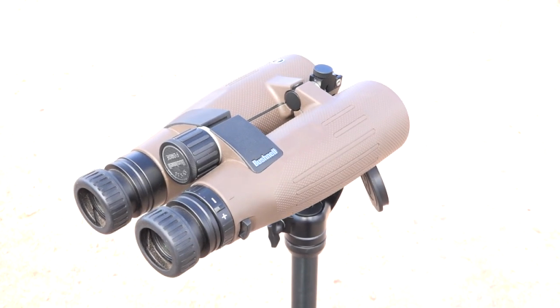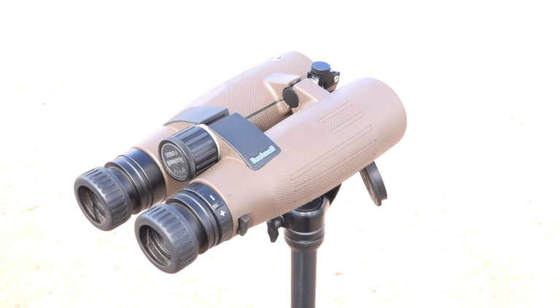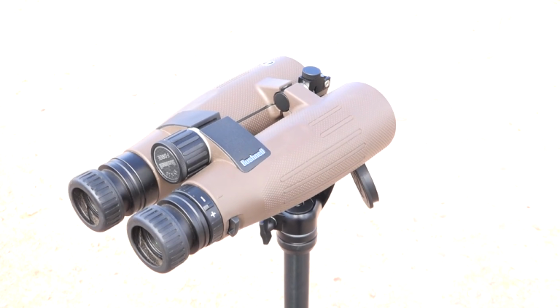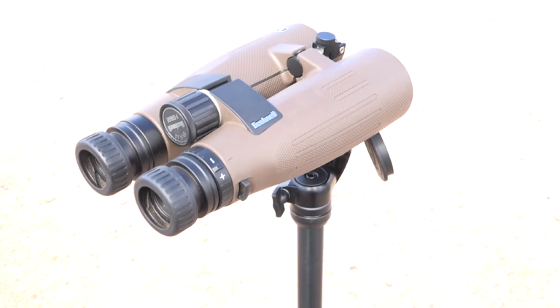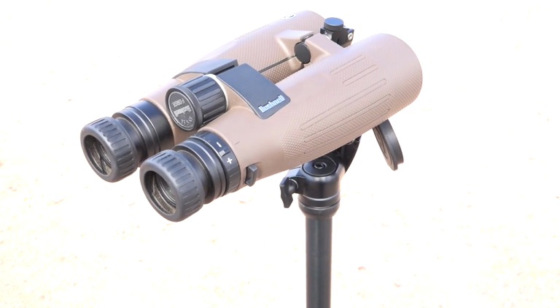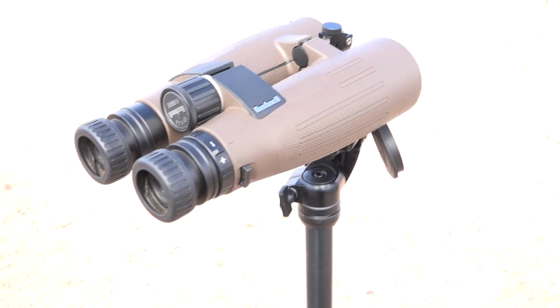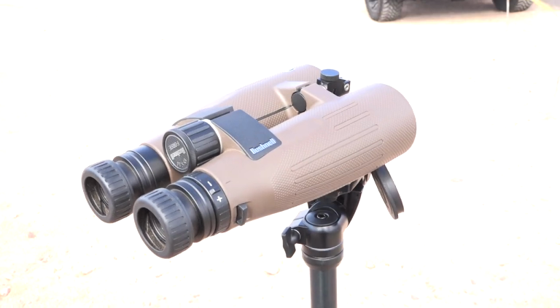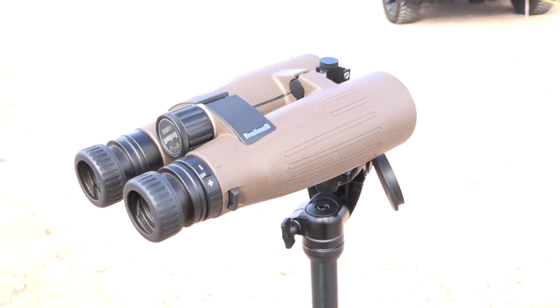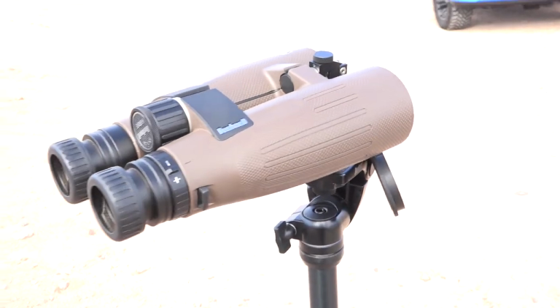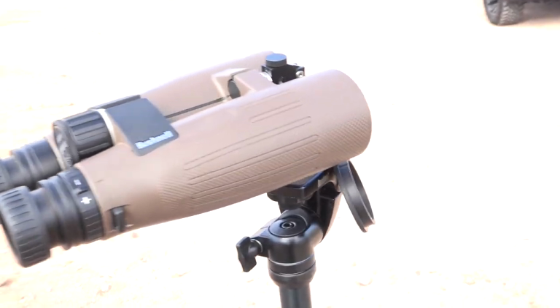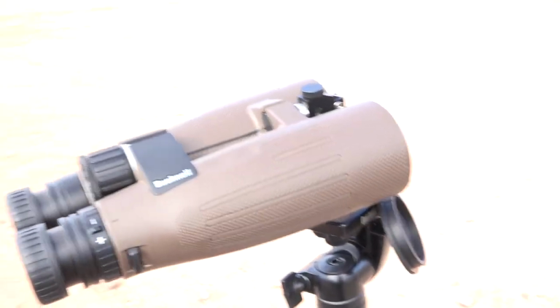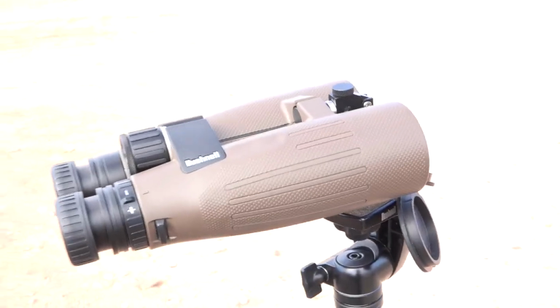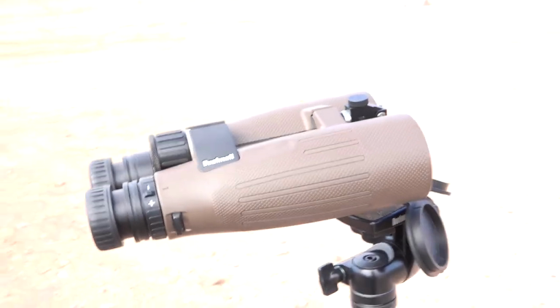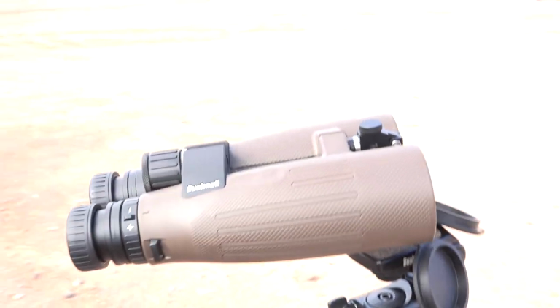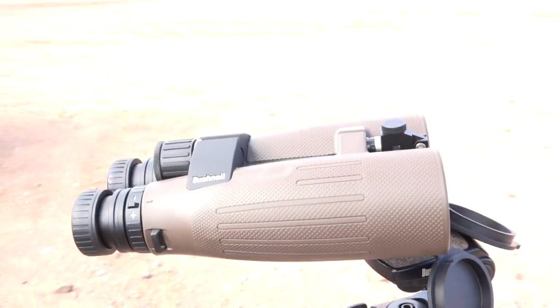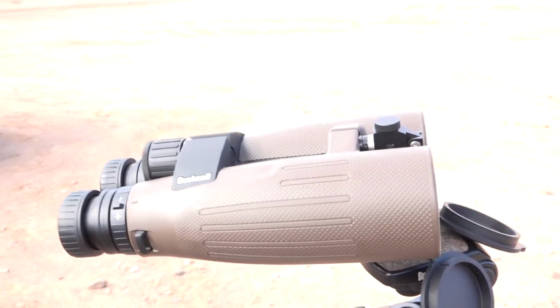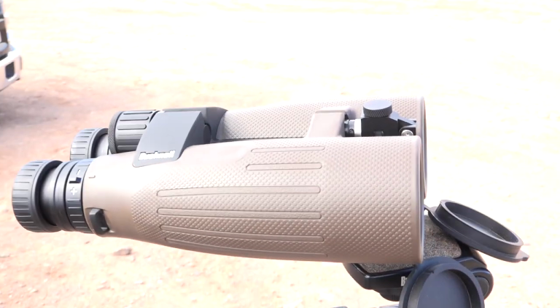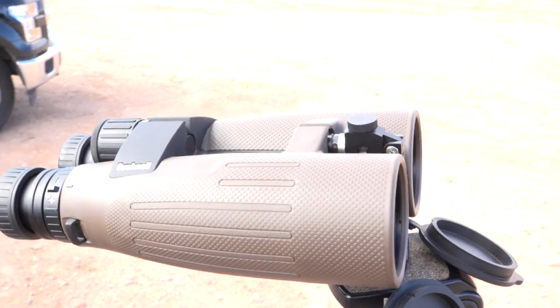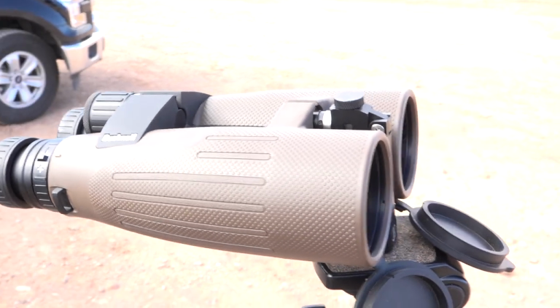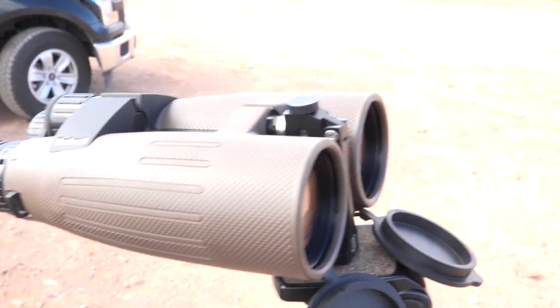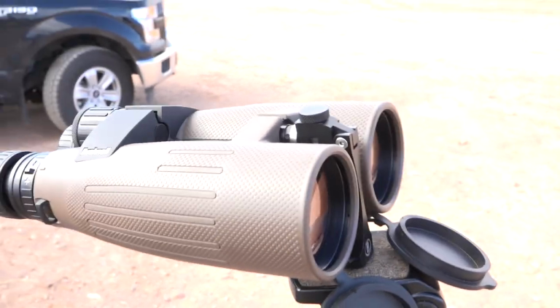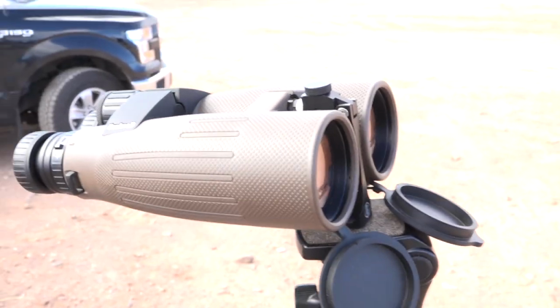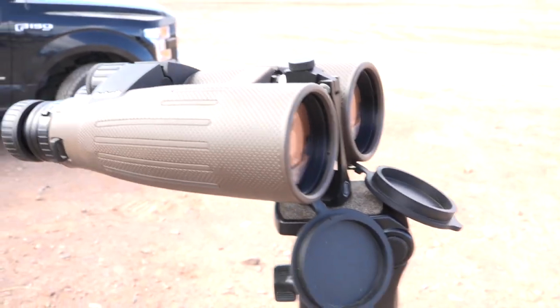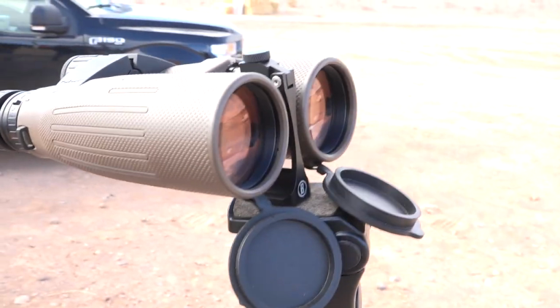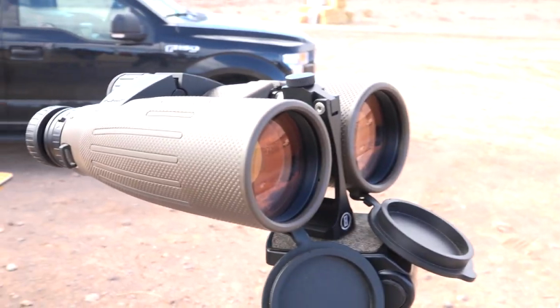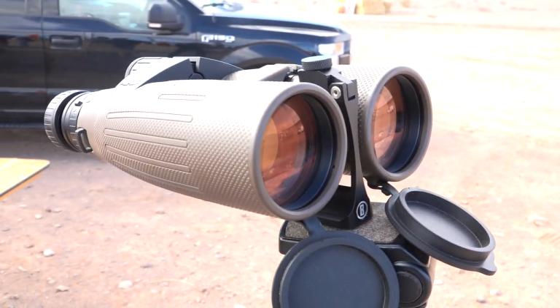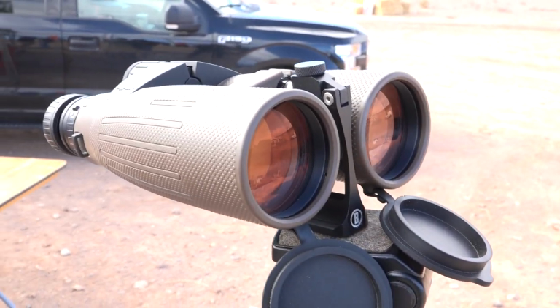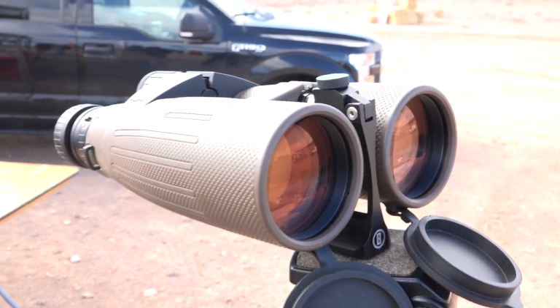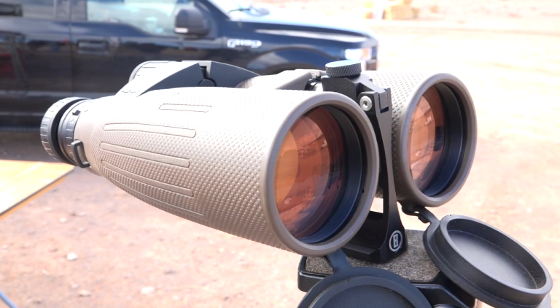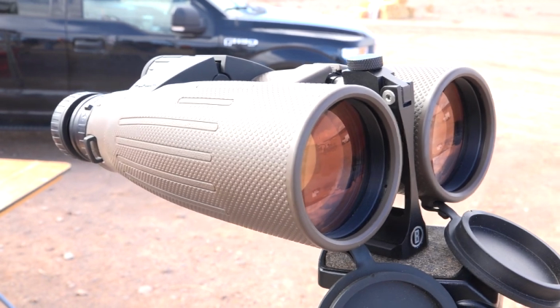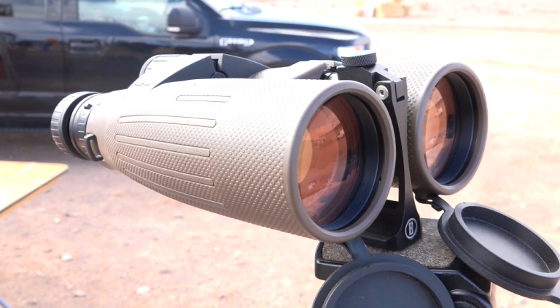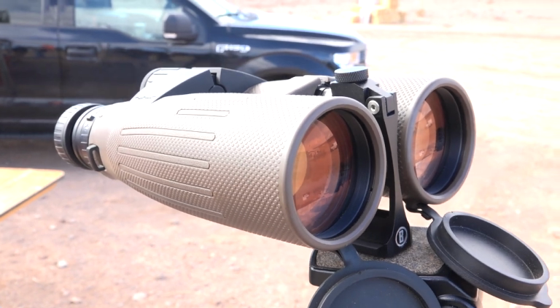They come with the tripod mount, rubber armor coating, ED prime glass, all backed up by our Exo Barrier. So when you're out here on a day like today when it's windy and dusty, all the debris is going to wipe out. Abbe-Koenig prism, nice and lightweight.